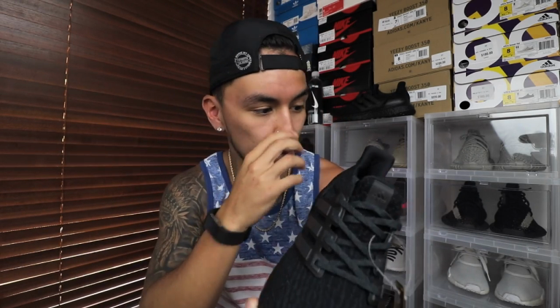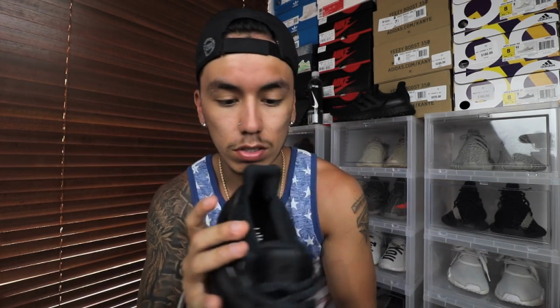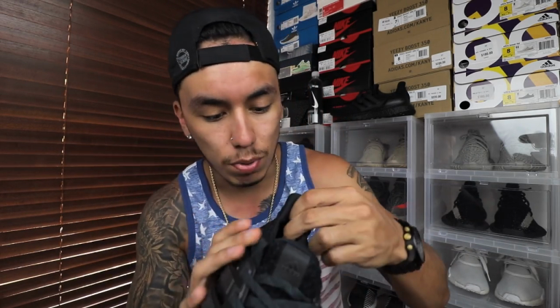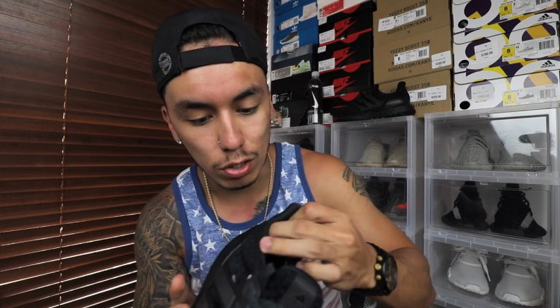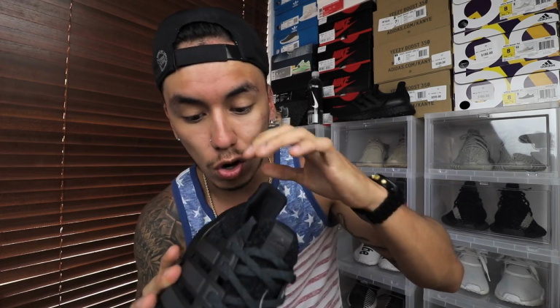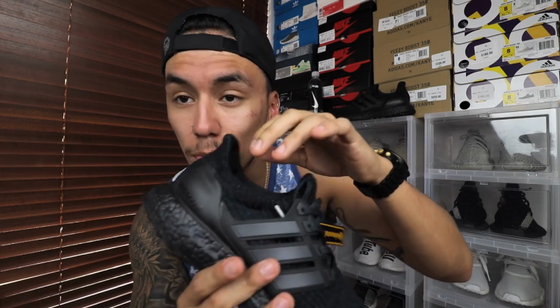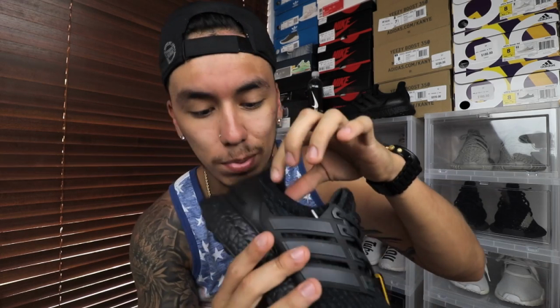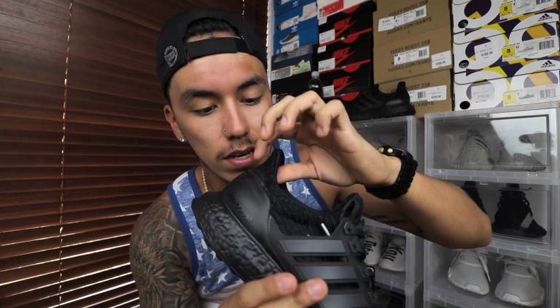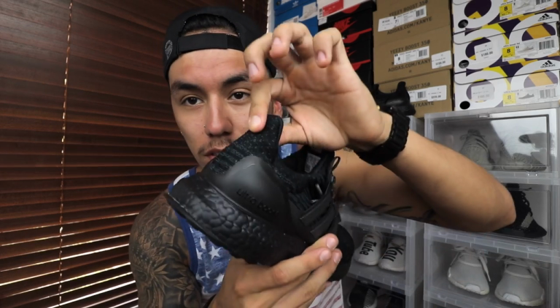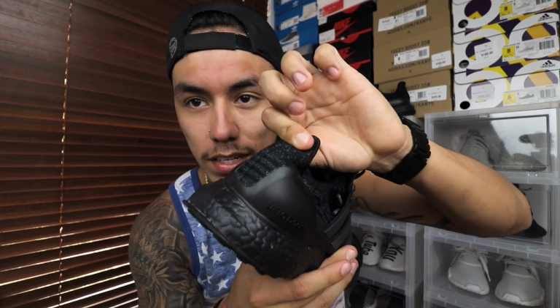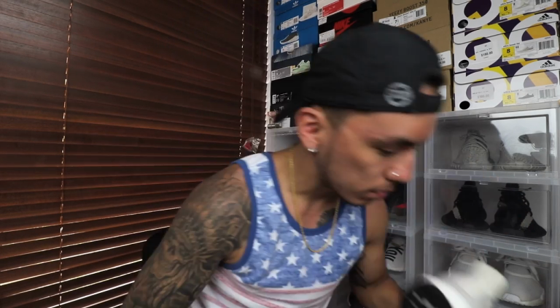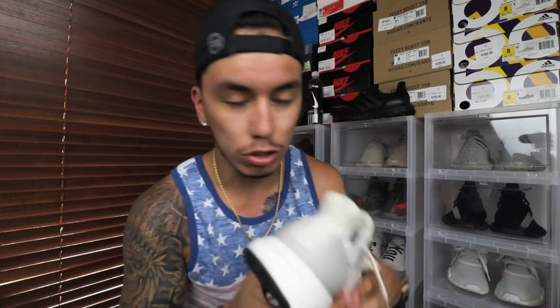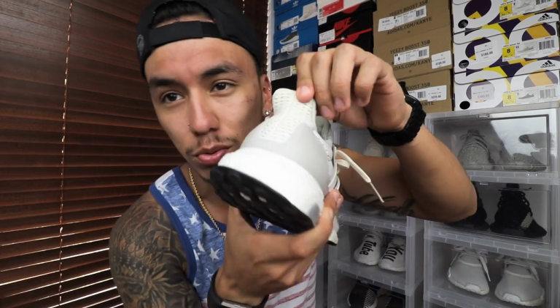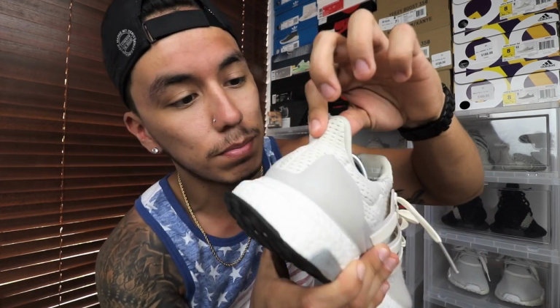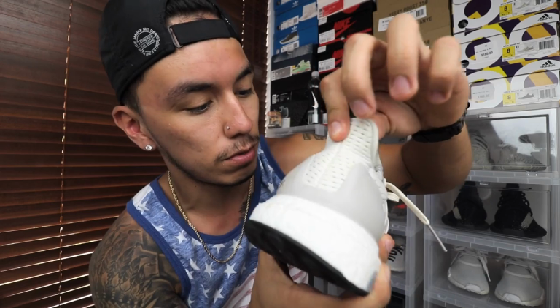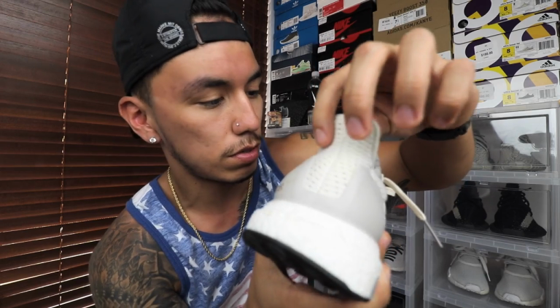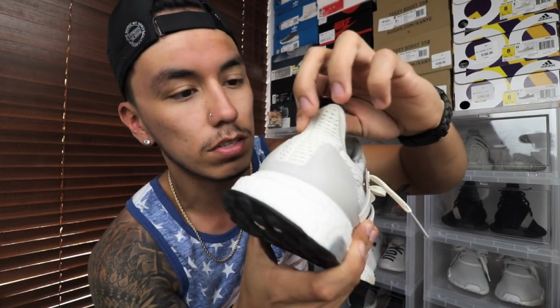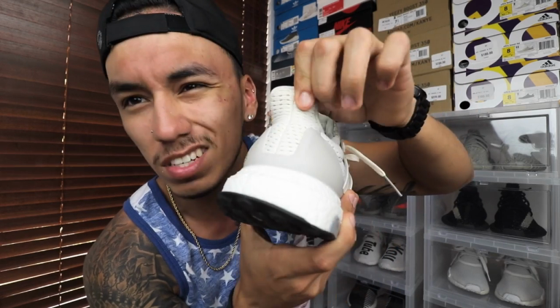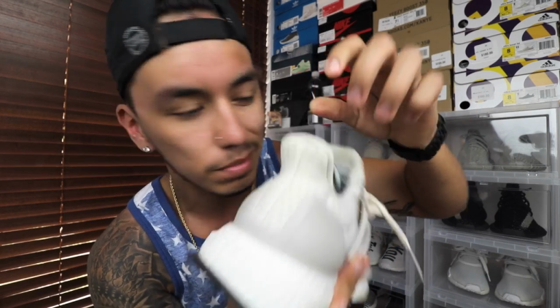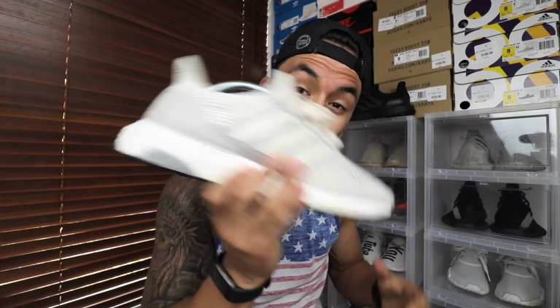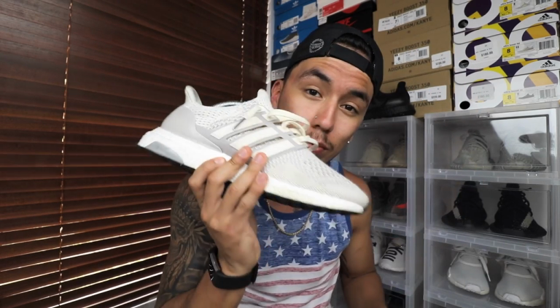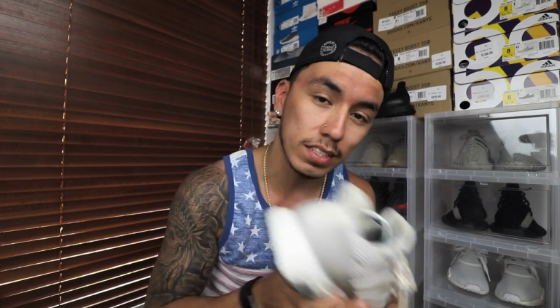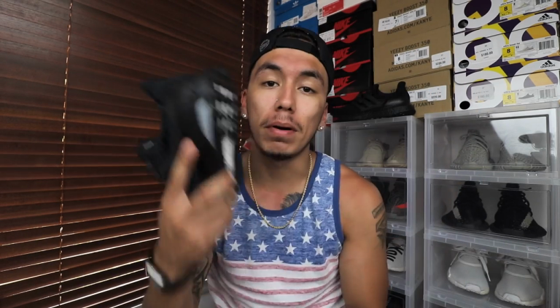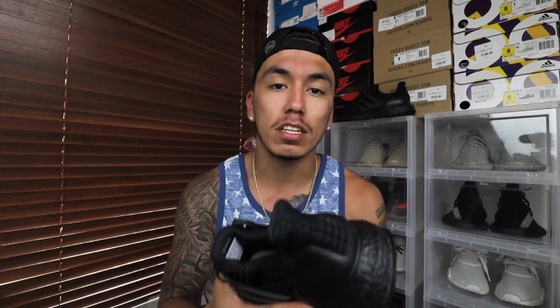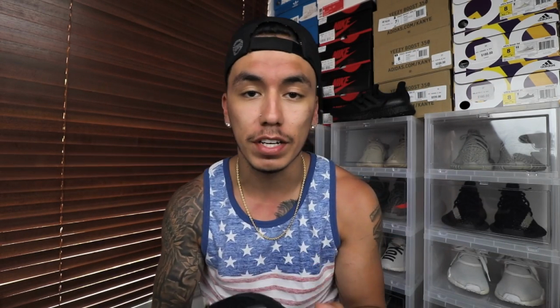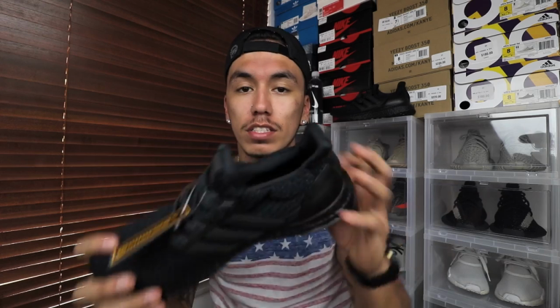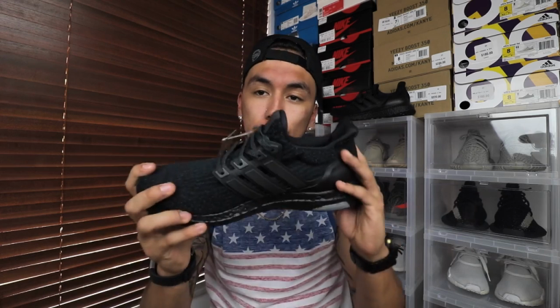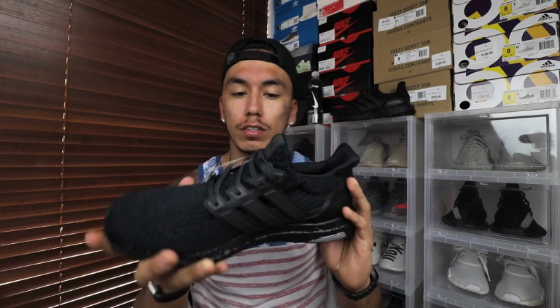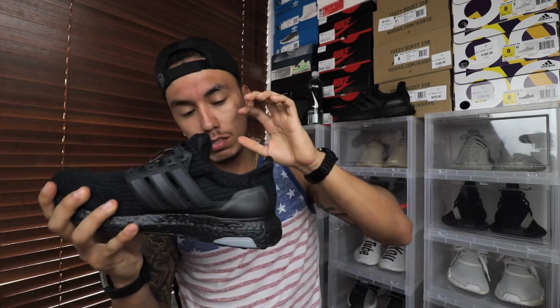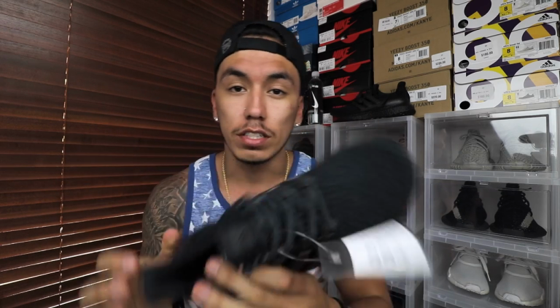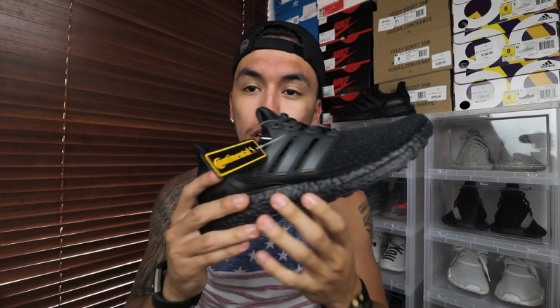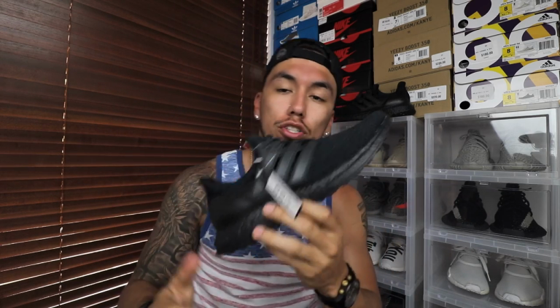In the 3.0 the primeknit goes all the way up the upper and even up to the back. On this one — which is a 1.0 by the way — that back section is not primeknit. But this isn't a comparison video, it's a review video, so let's continue.